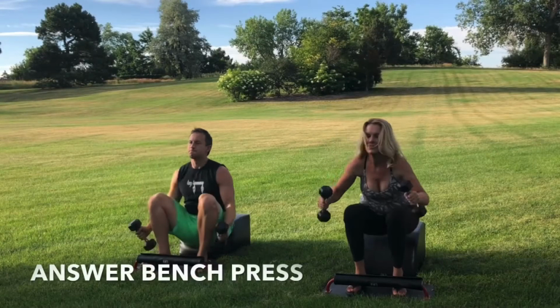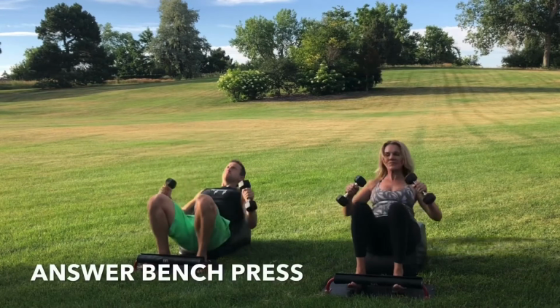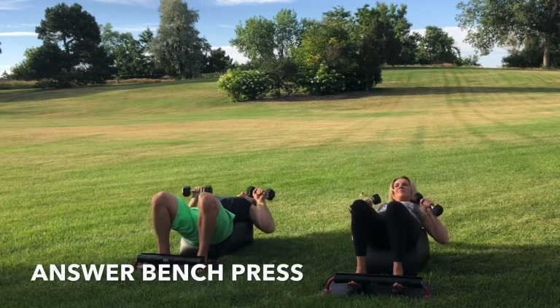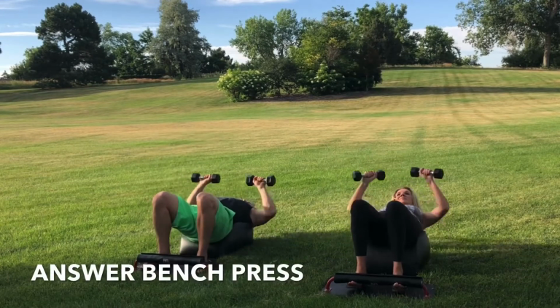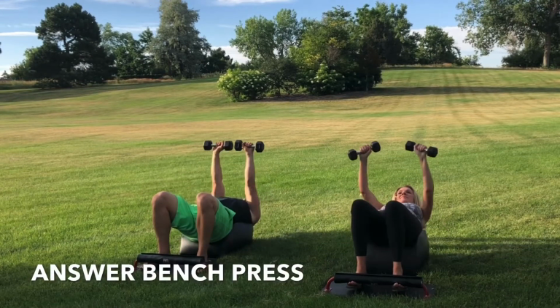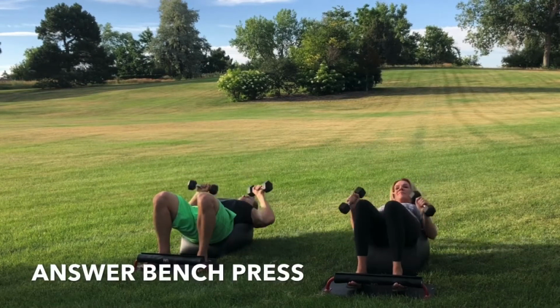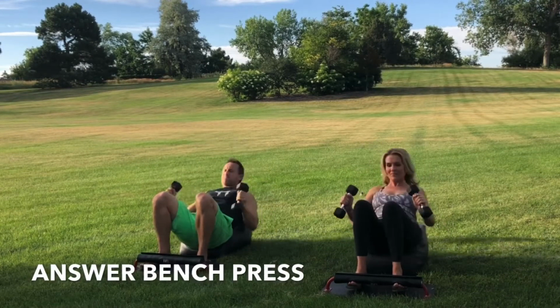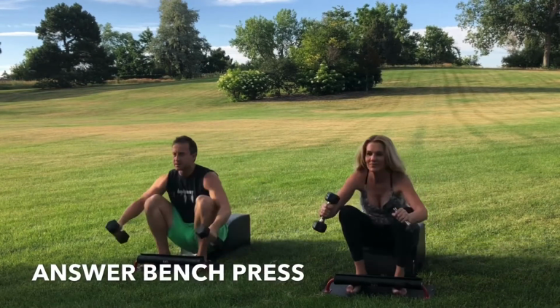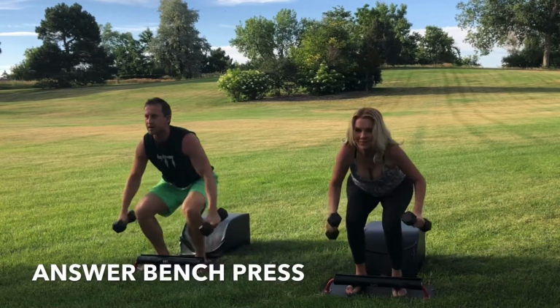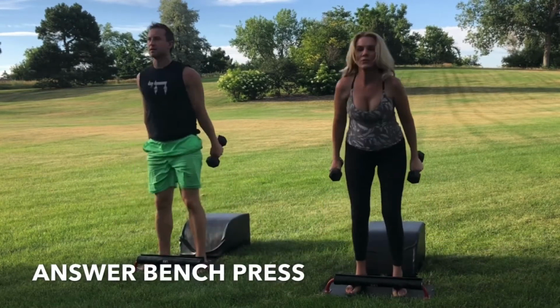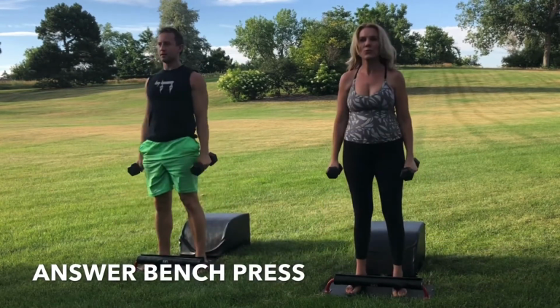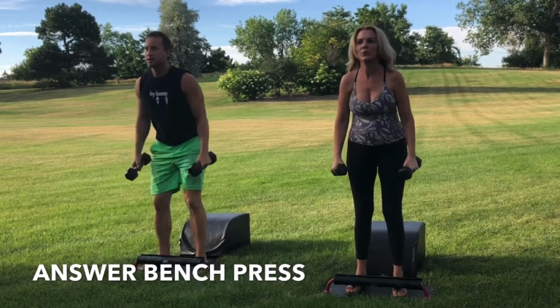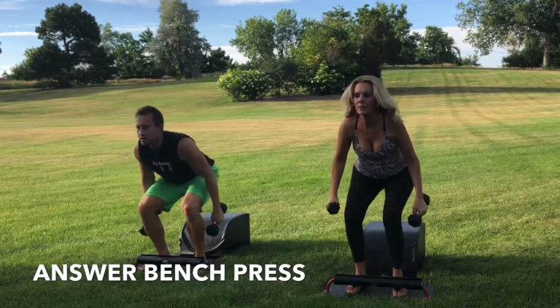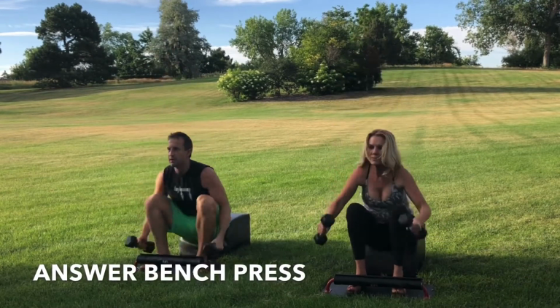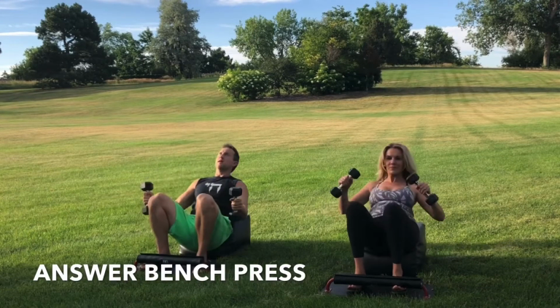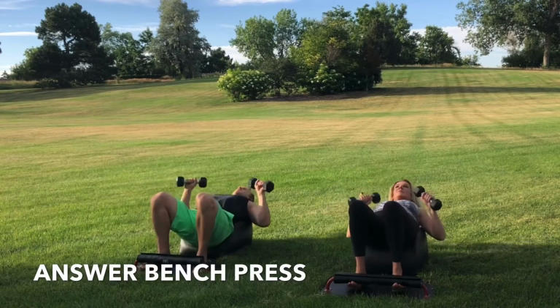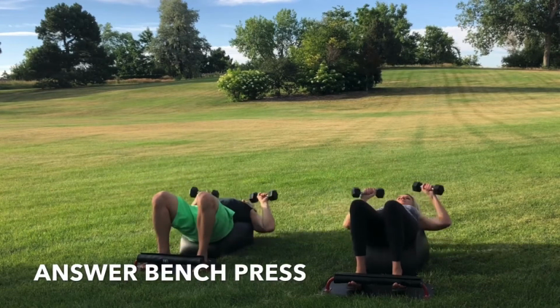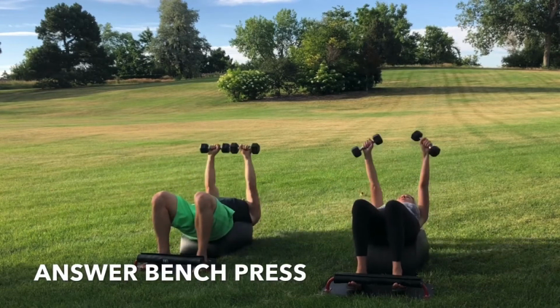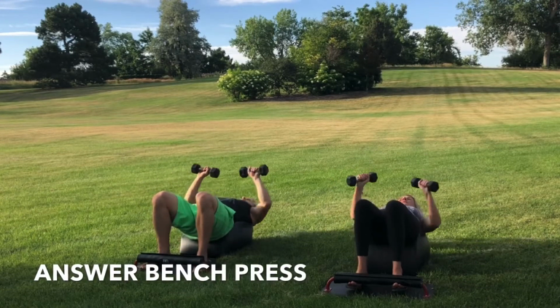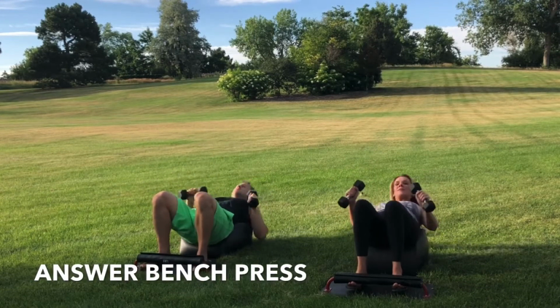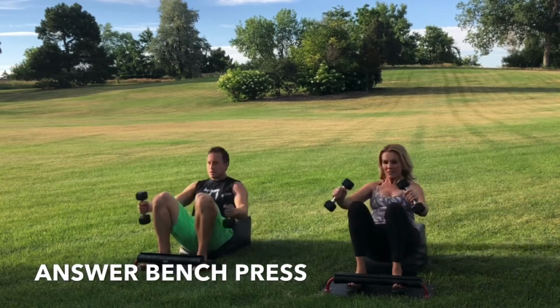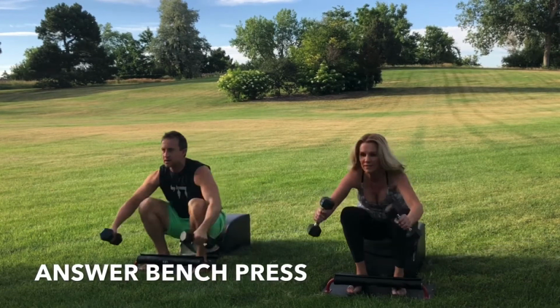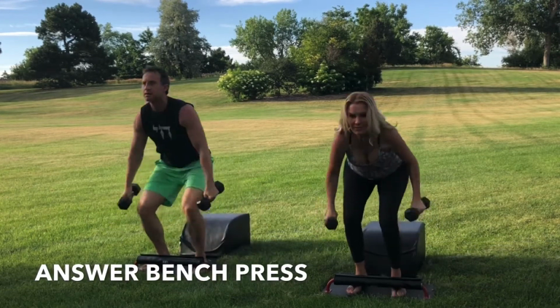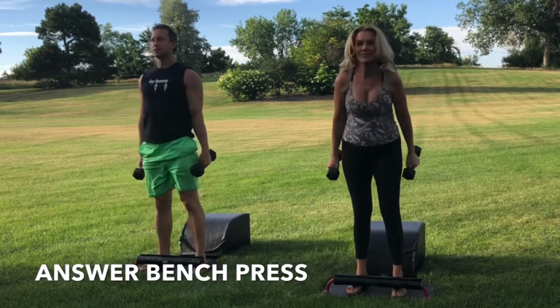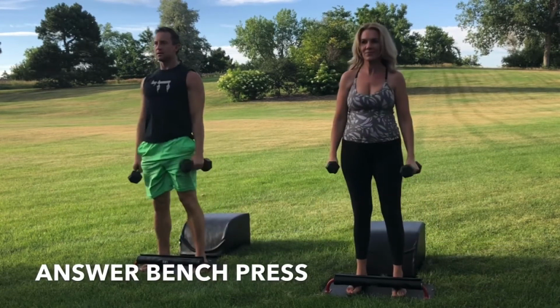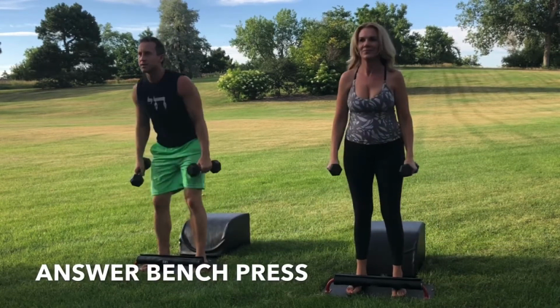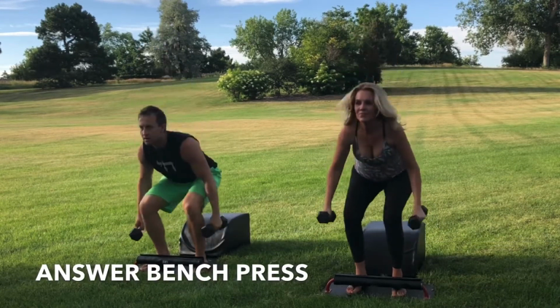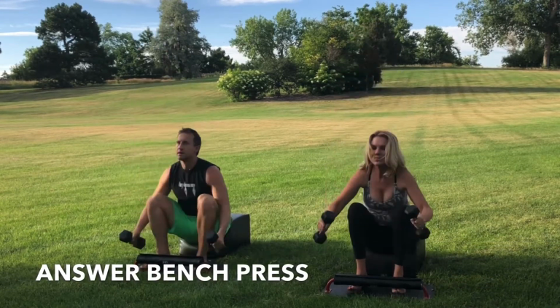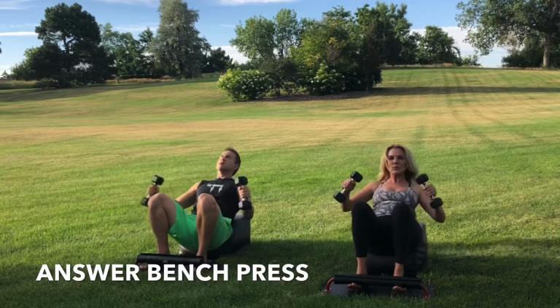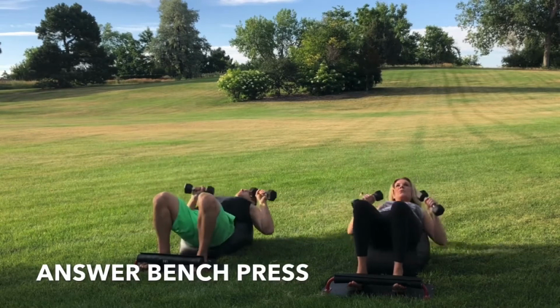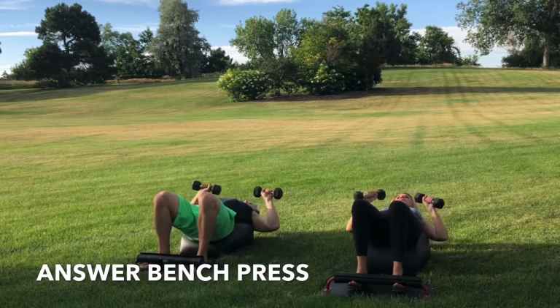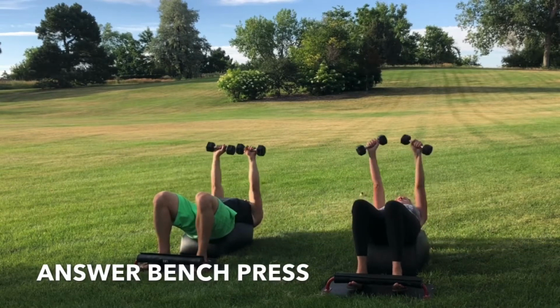Inhale down. Get that full sit-up in. Get the bench press at the bottom of the sit-up. Exhale, engage the core. Drive through the heels. Stand up for greatness. Focus on the breath. Focus on the movement. Keep going. You got this.